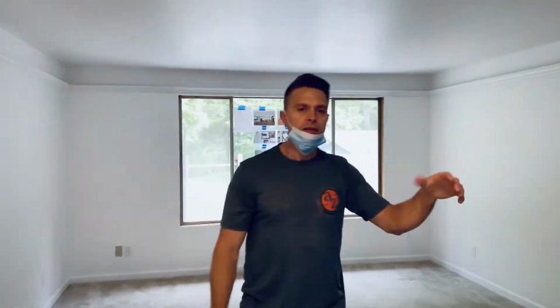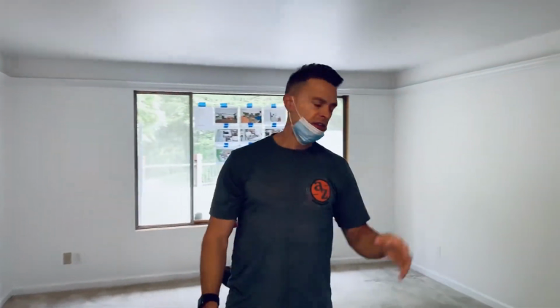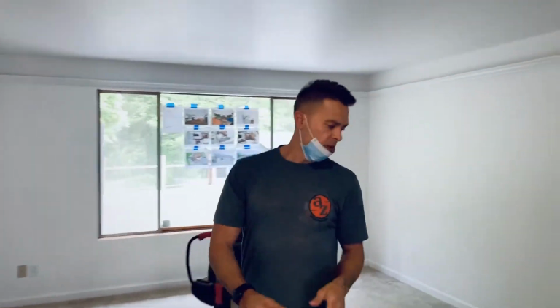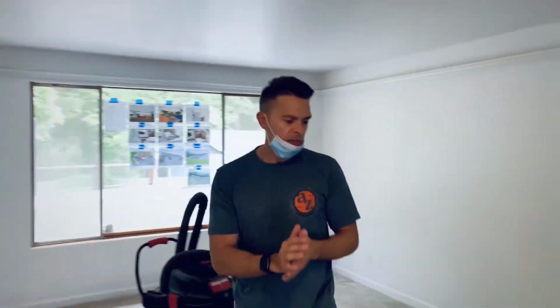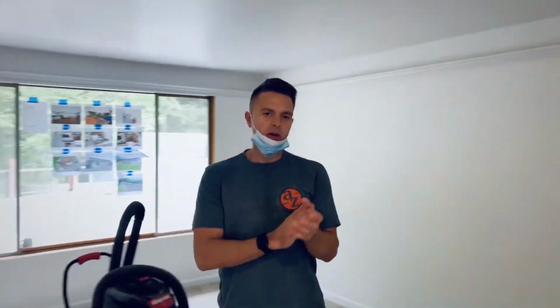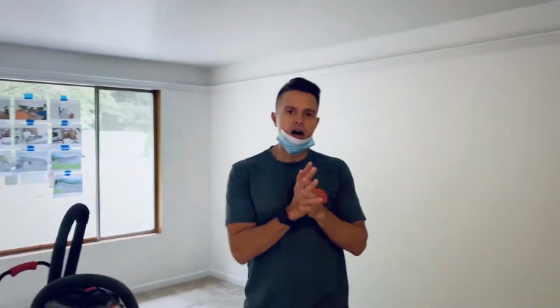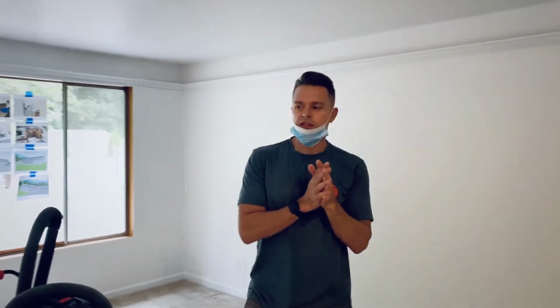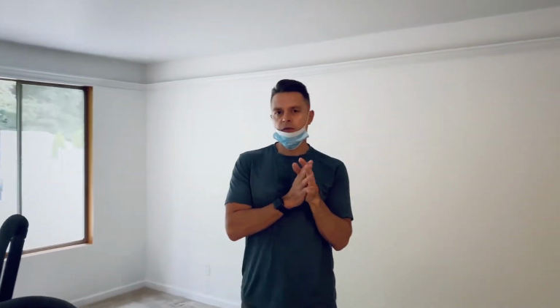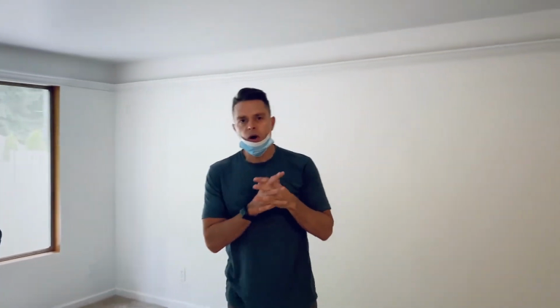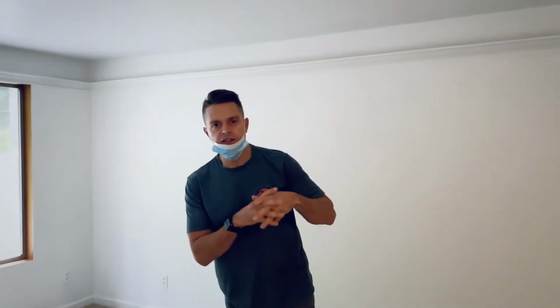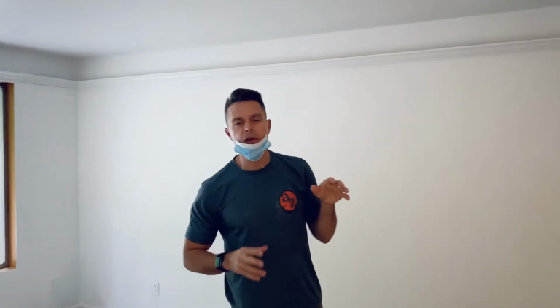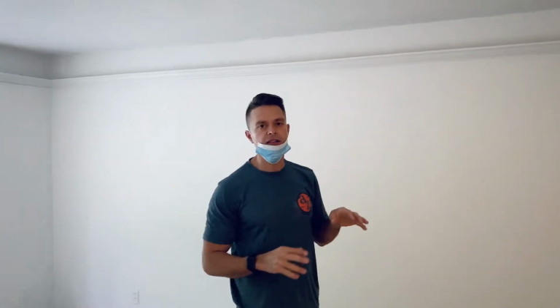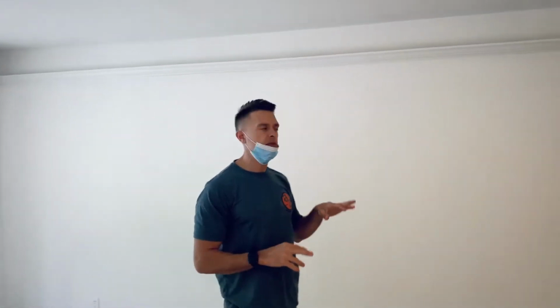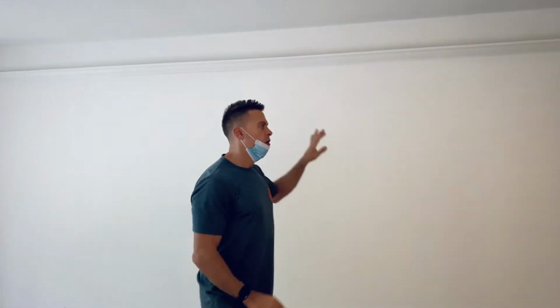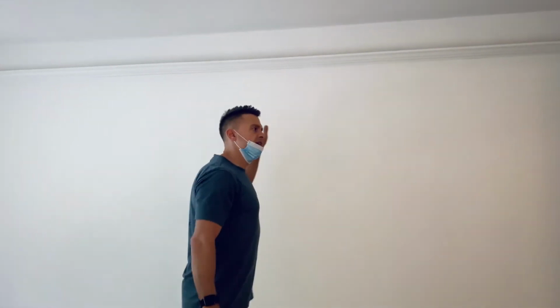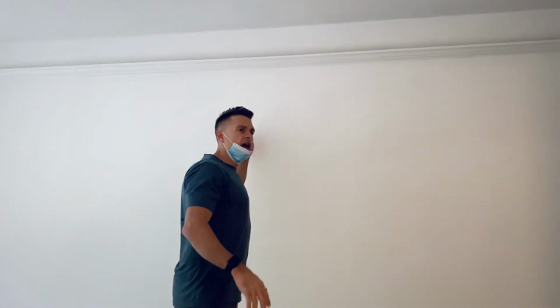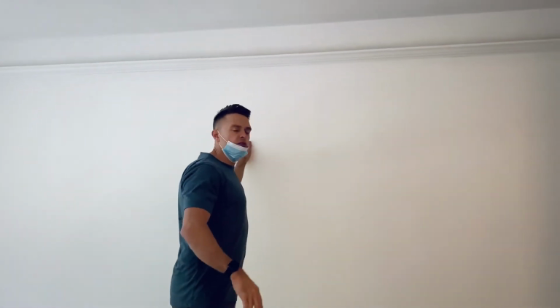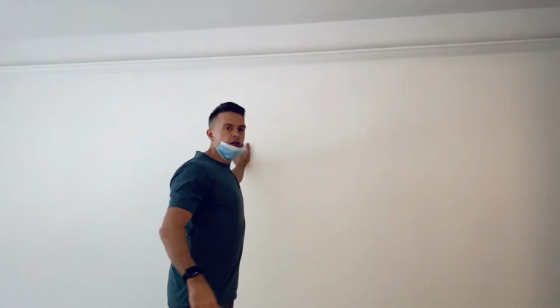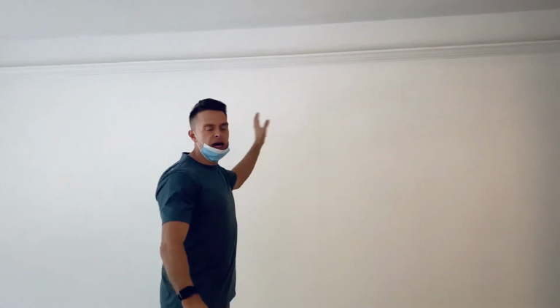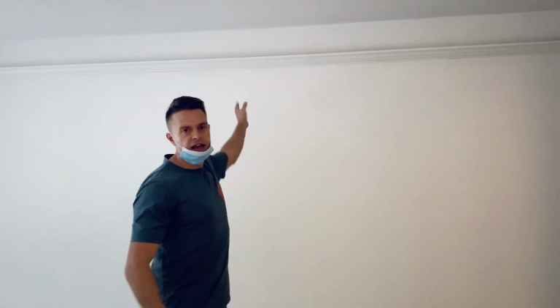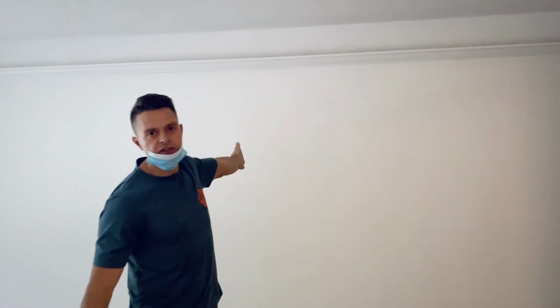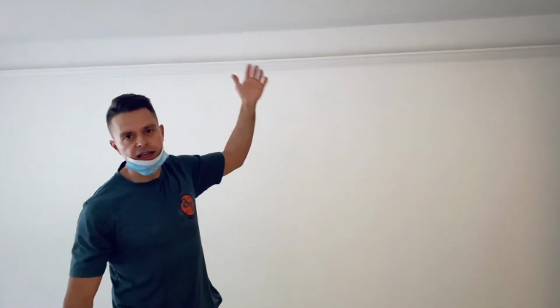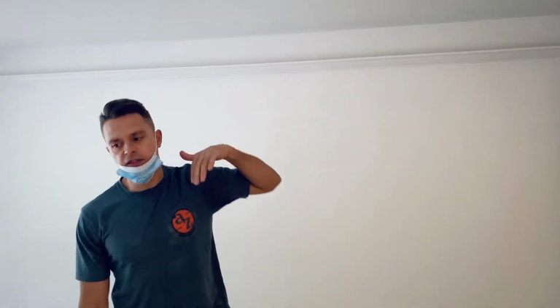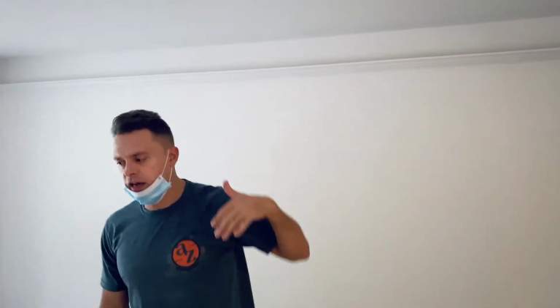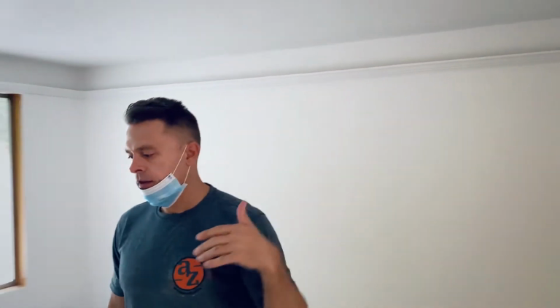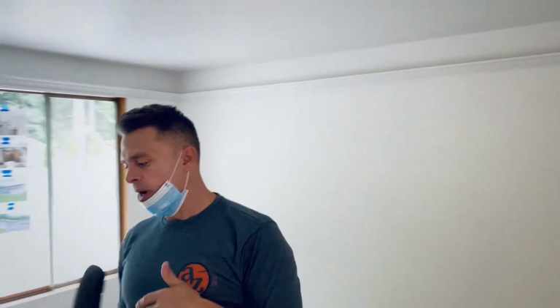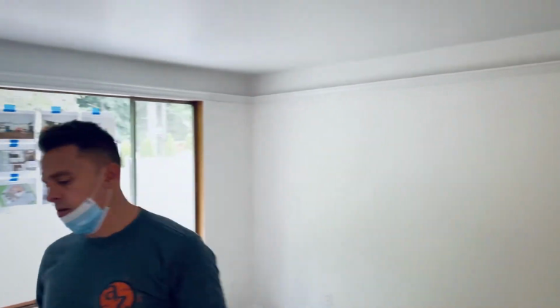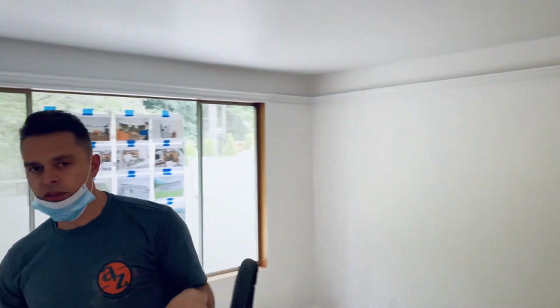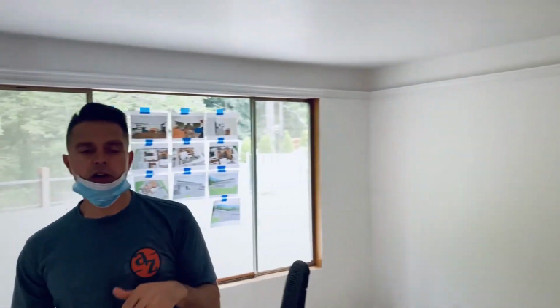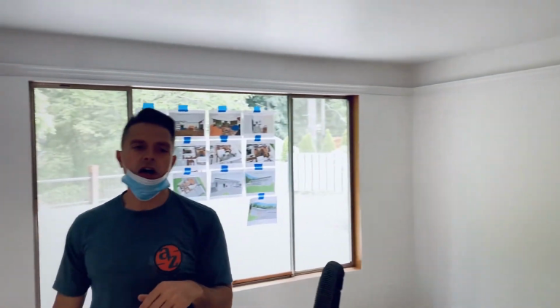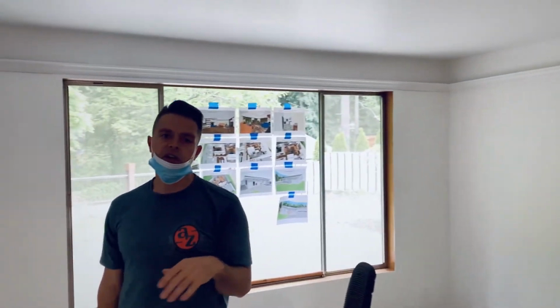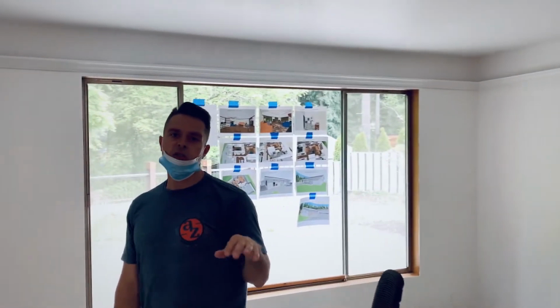The first thing we're going to be doing, obviously what everybody wants, is an open concept. We're going to be tearing out this wall and combining that other side to this side.